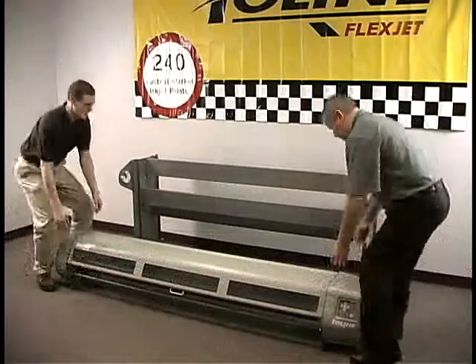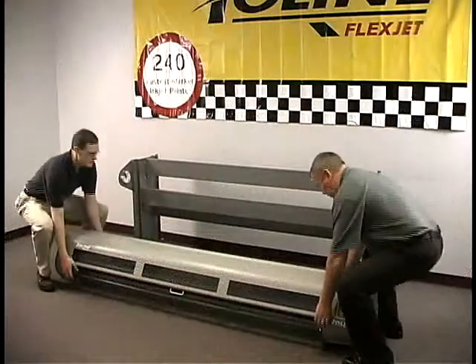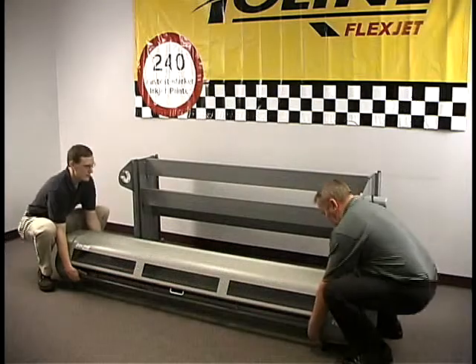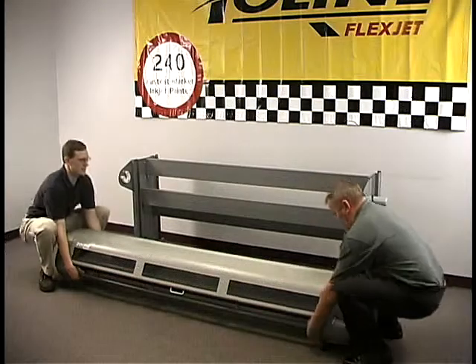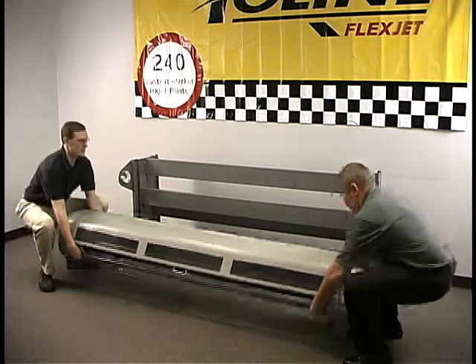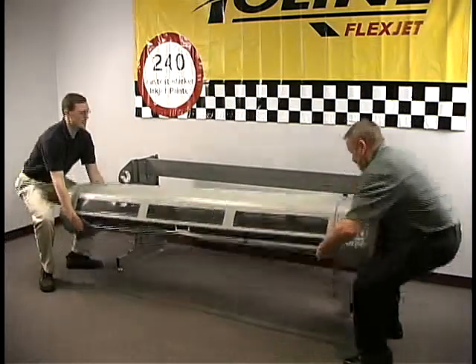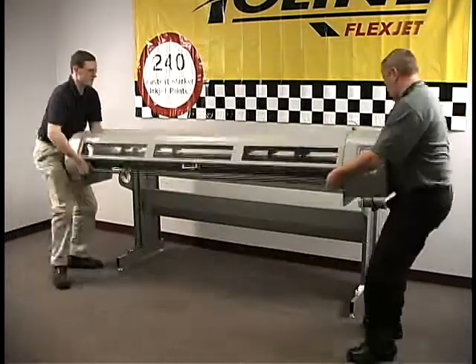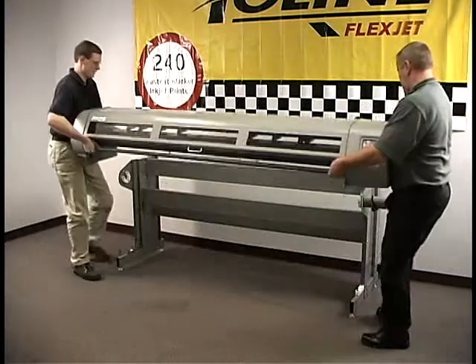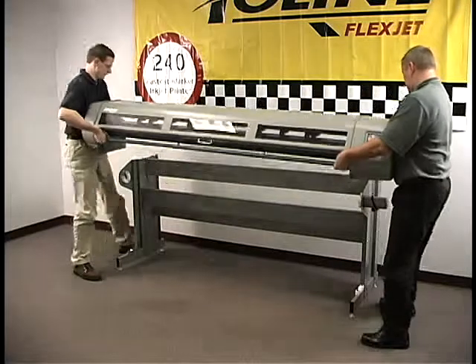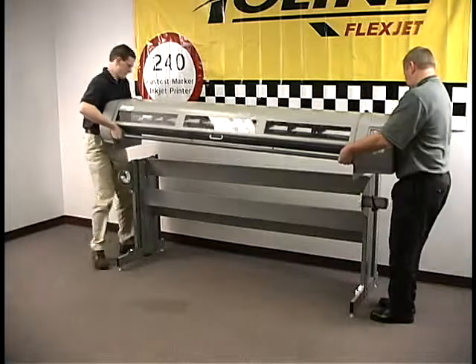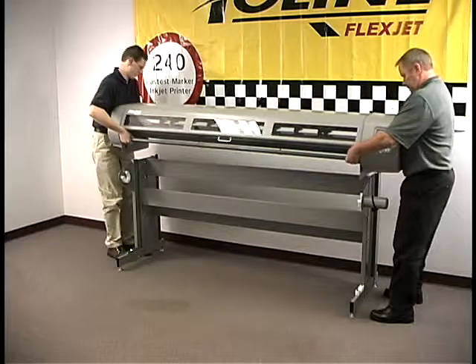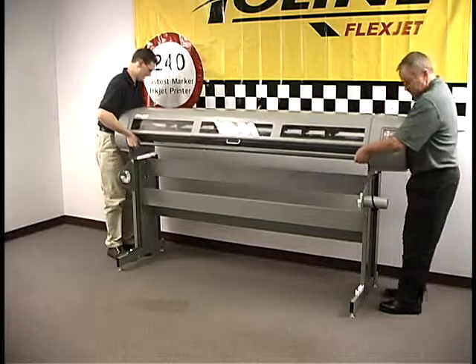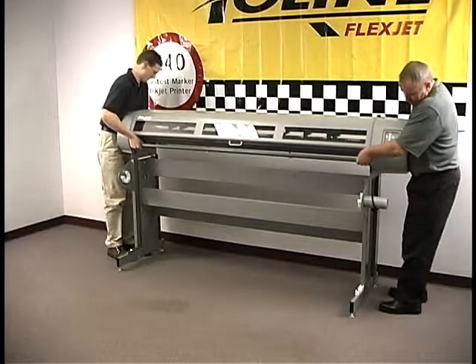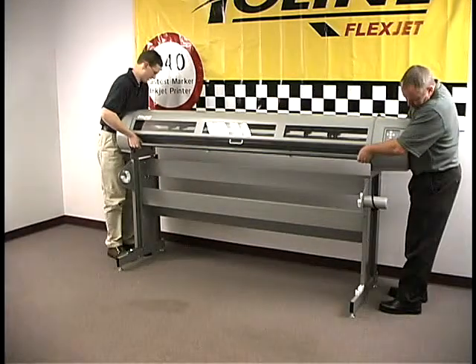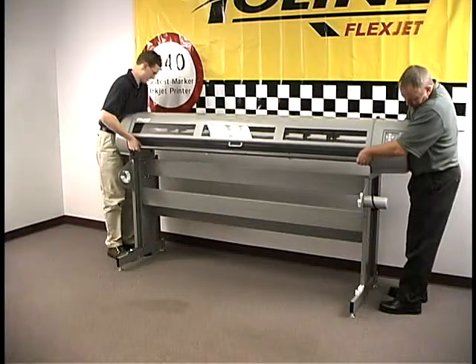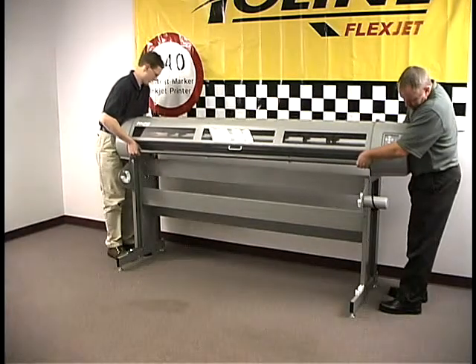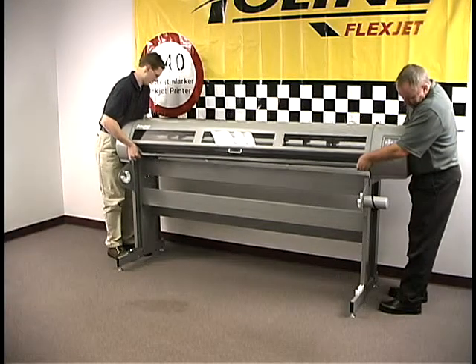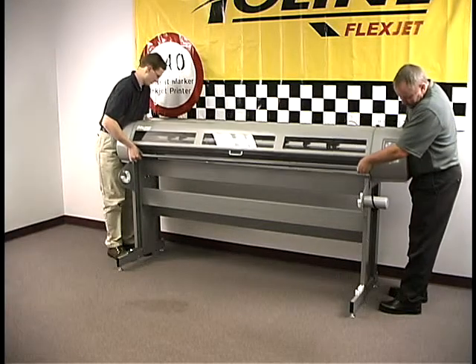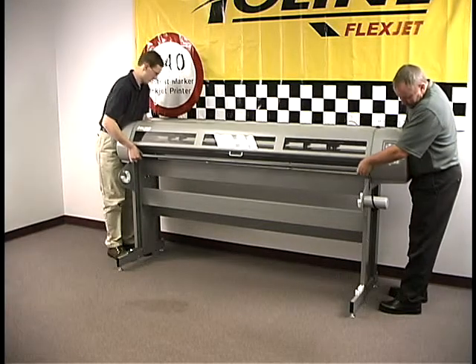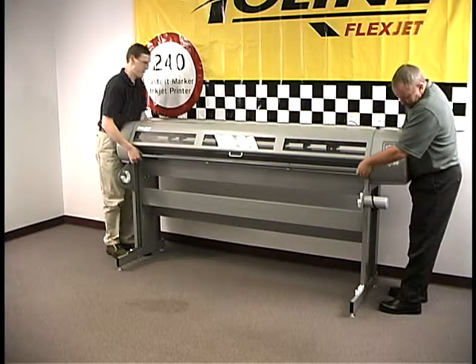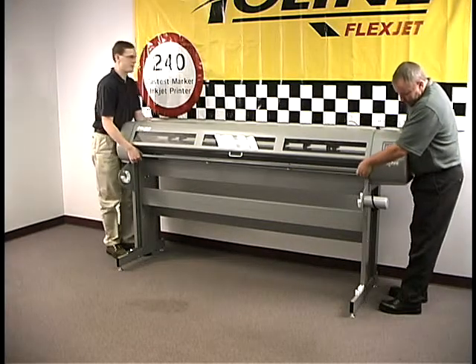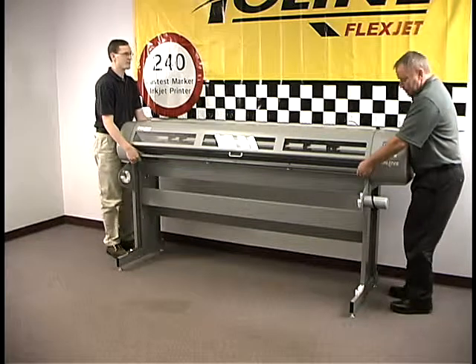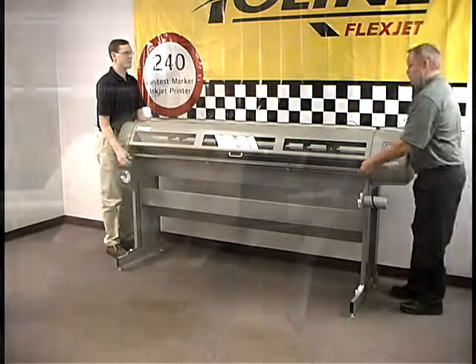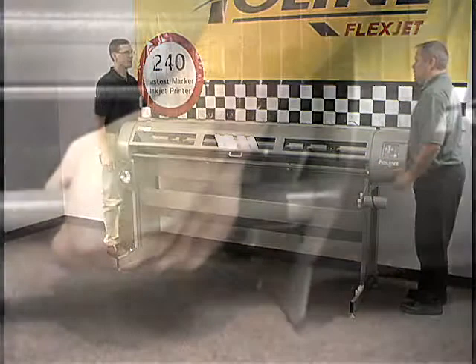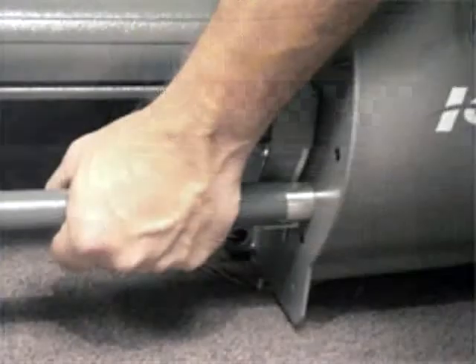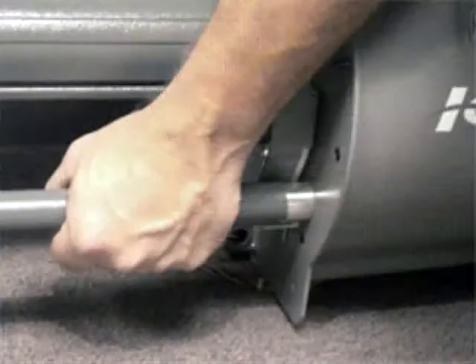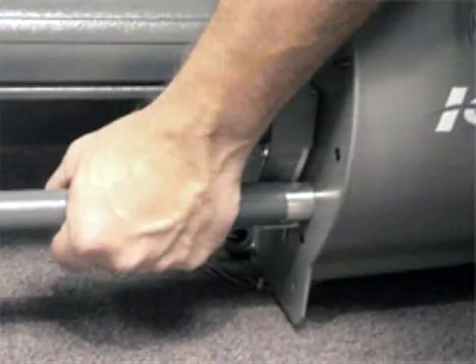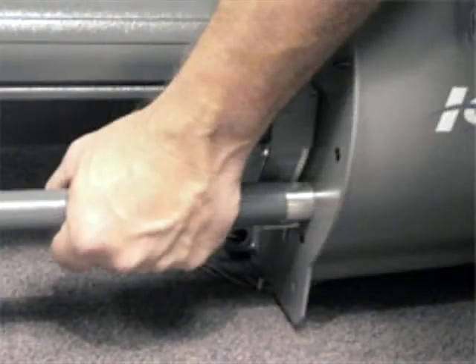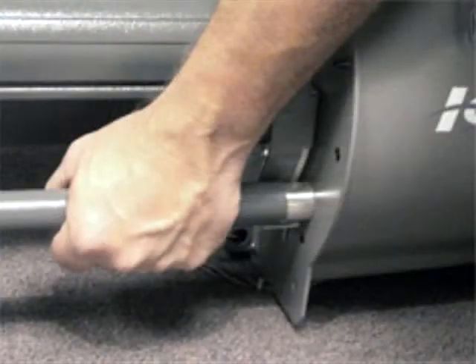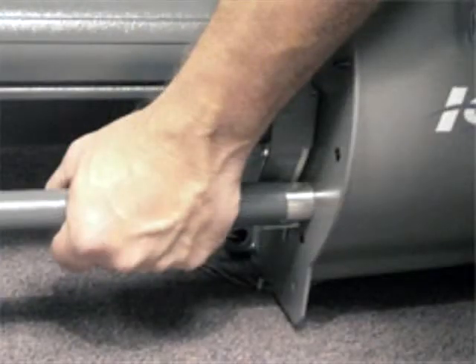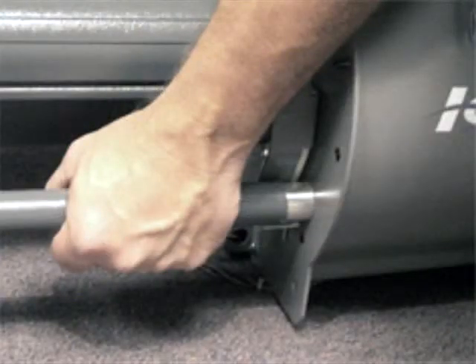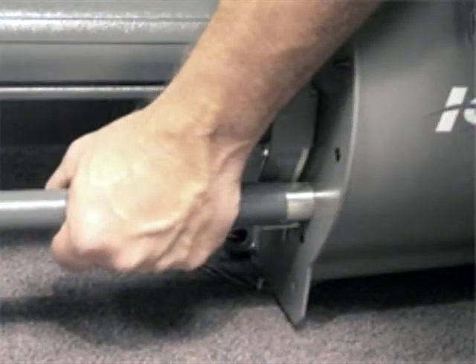With two people, lift the FlexJet head onto the stand. Avoid grabbing the head under the end plates or you may pinch your fingers. Instead, grab the gray bars near each end.